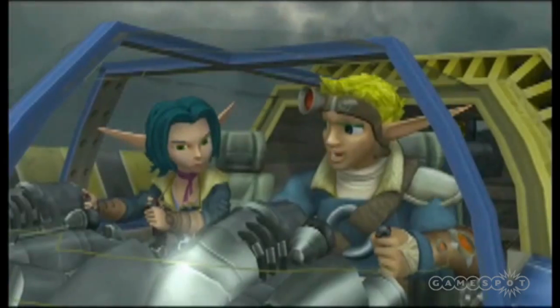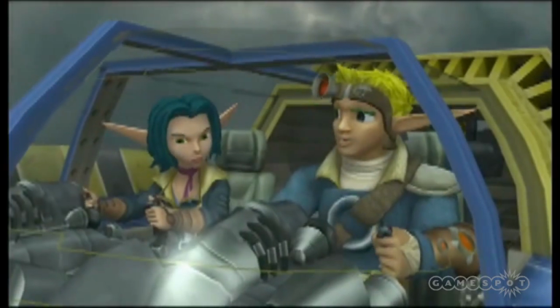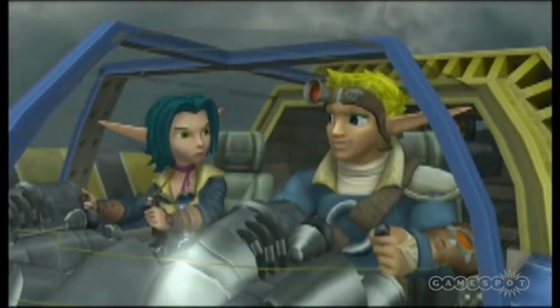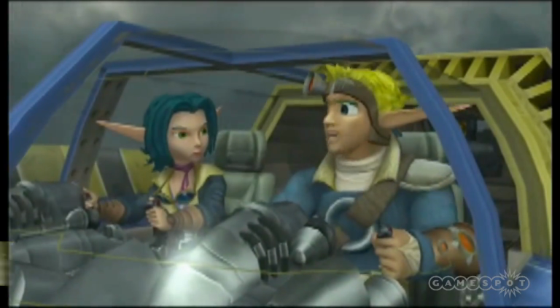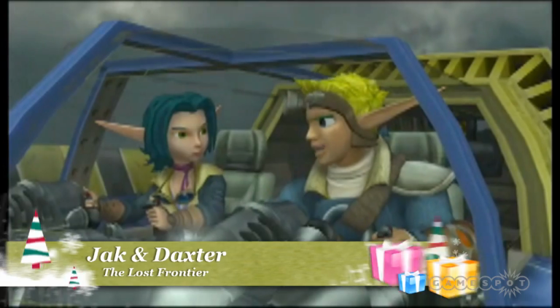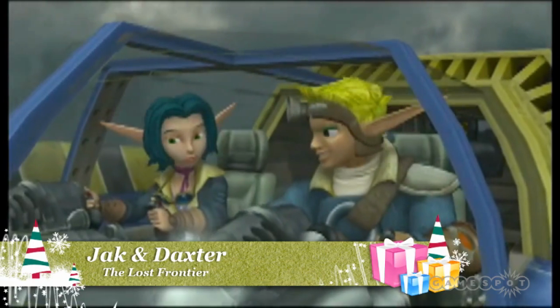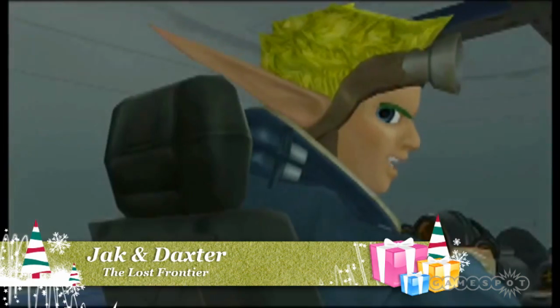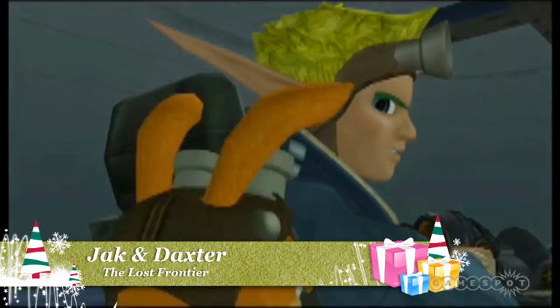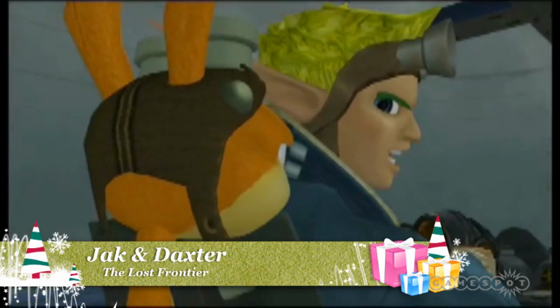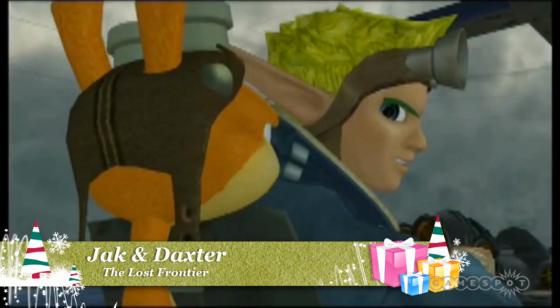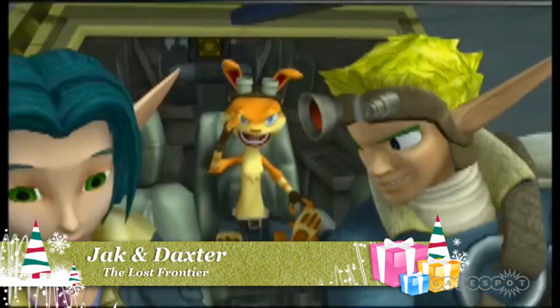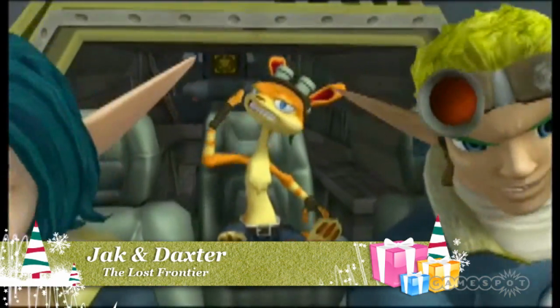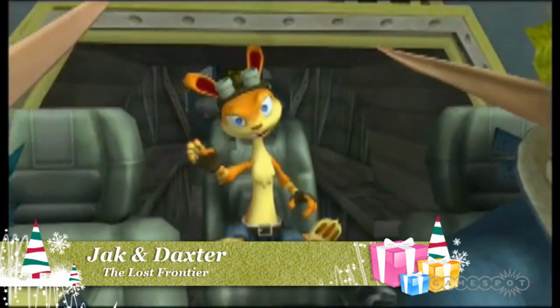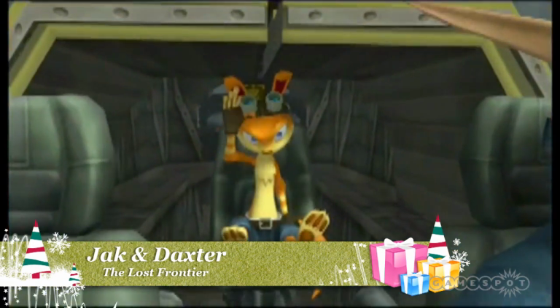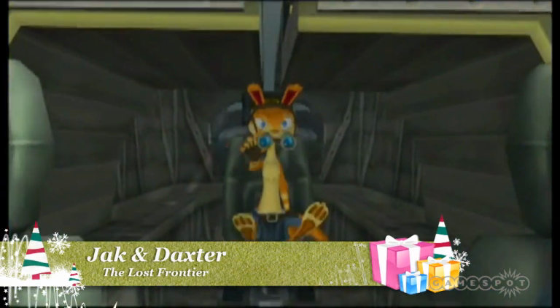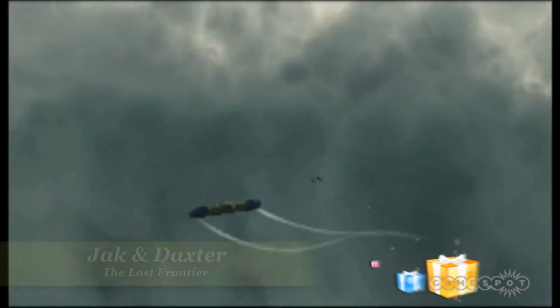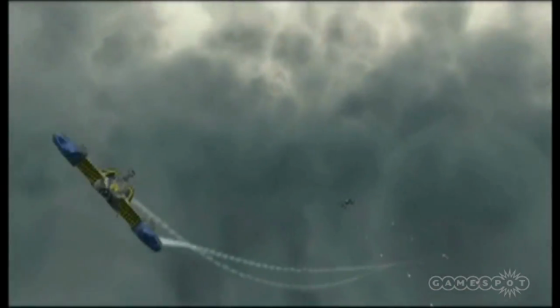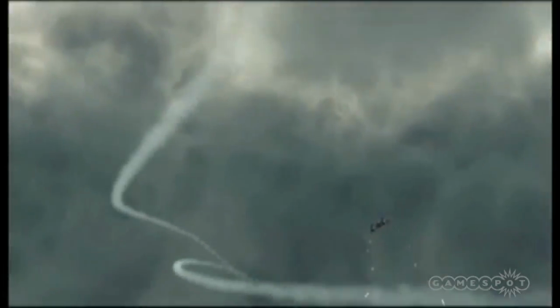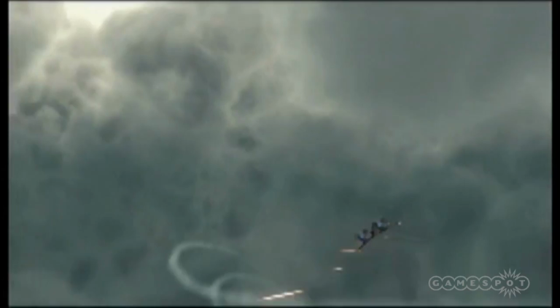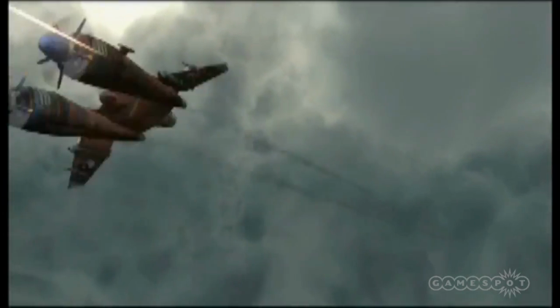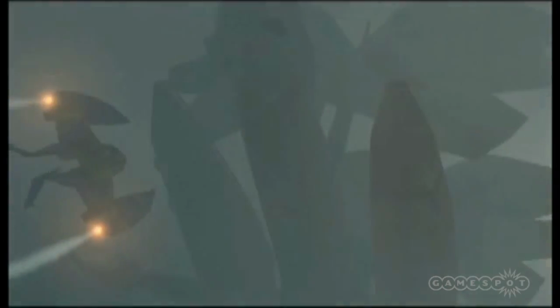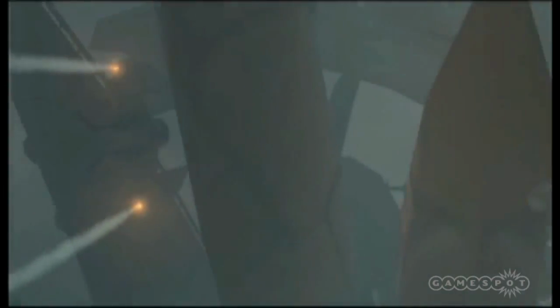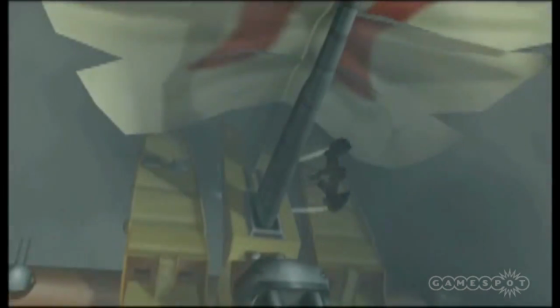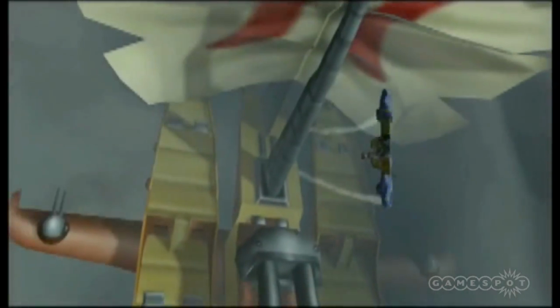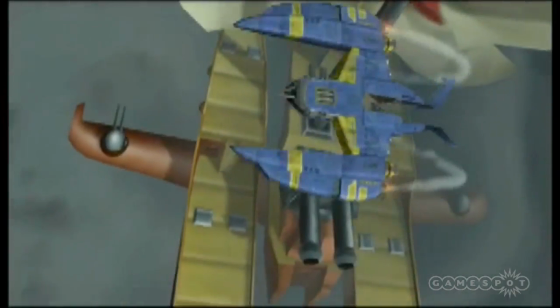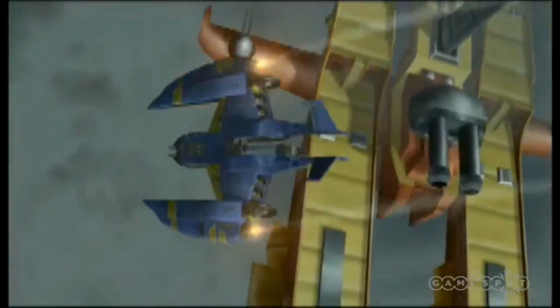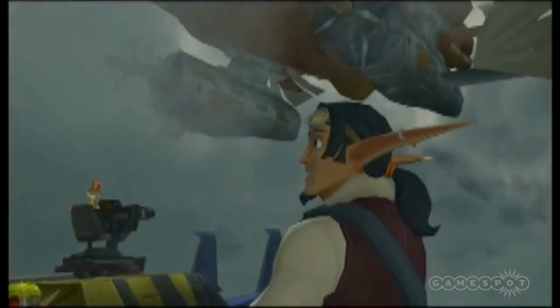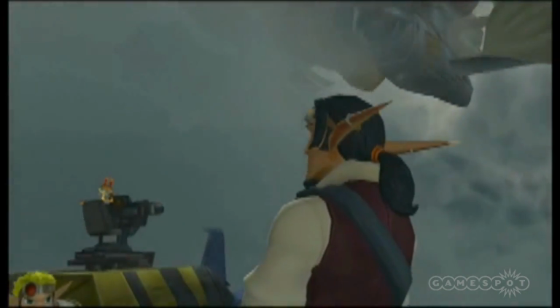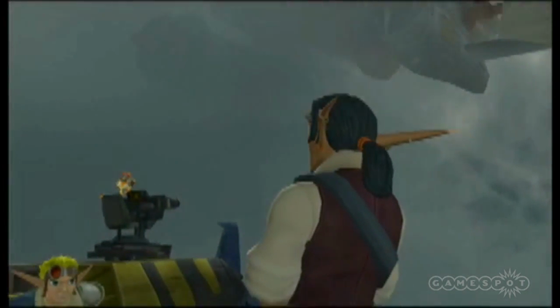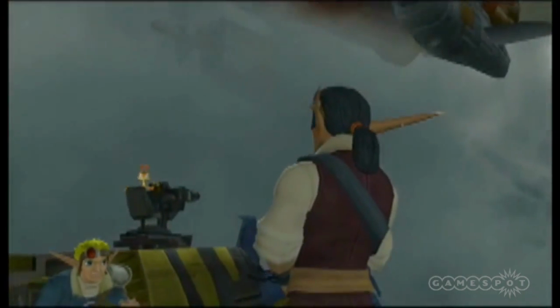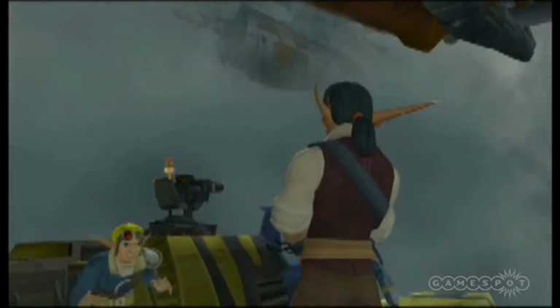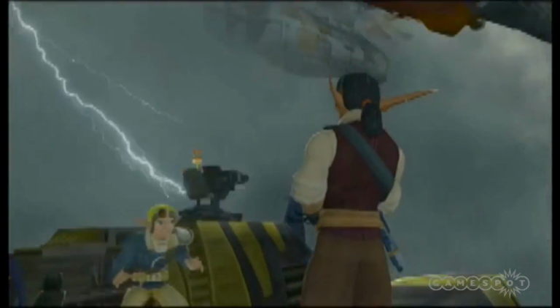Jak and Daxter: The Lost Frontier takes the beloved duo on a new adventure that will take them beyond the brink, and will feature both on-foot and air combat as they battle Sky Pirates in a war much bigger than they'd imagined.